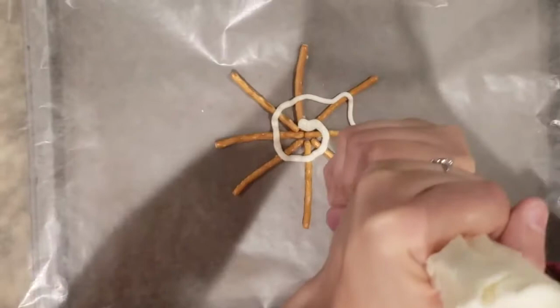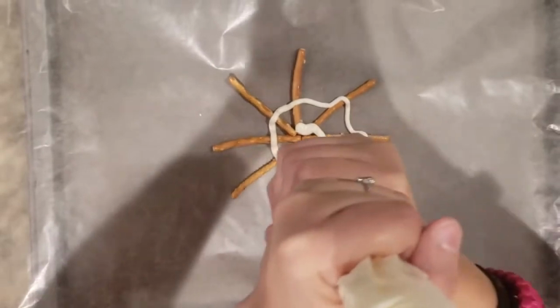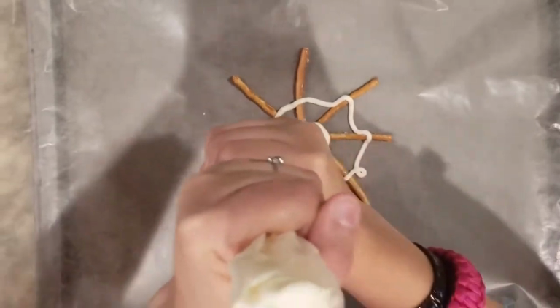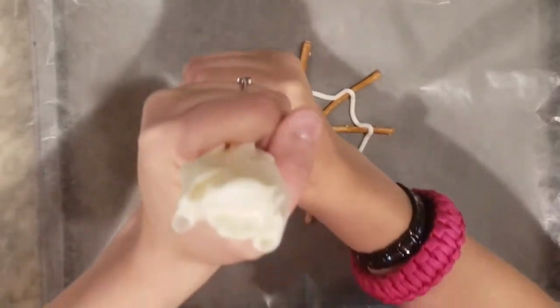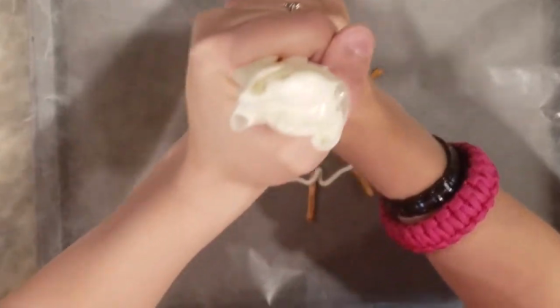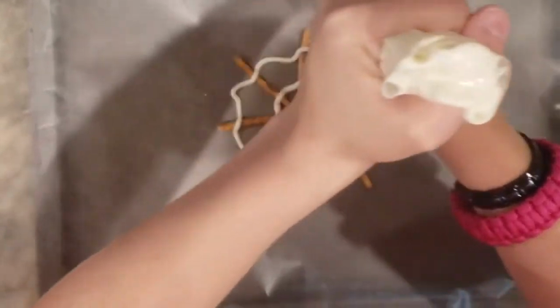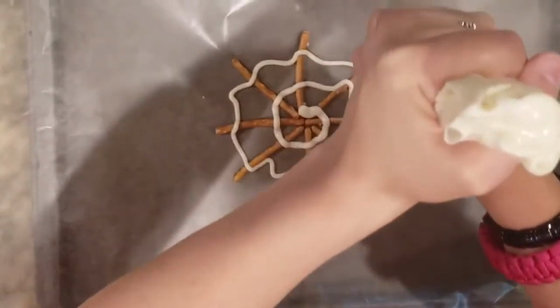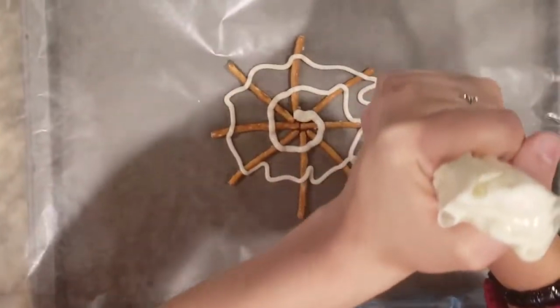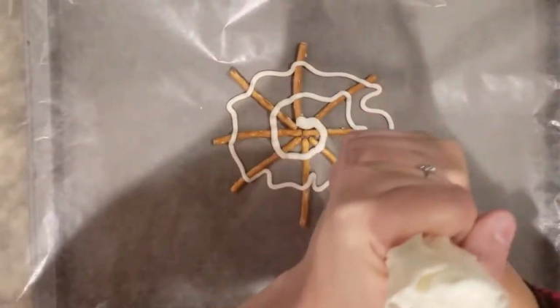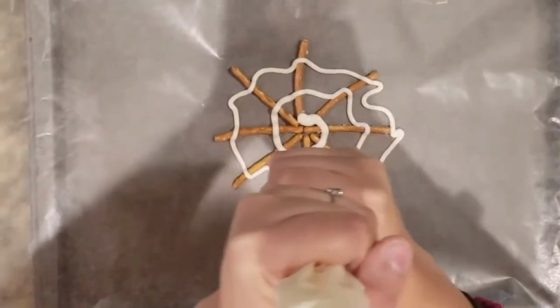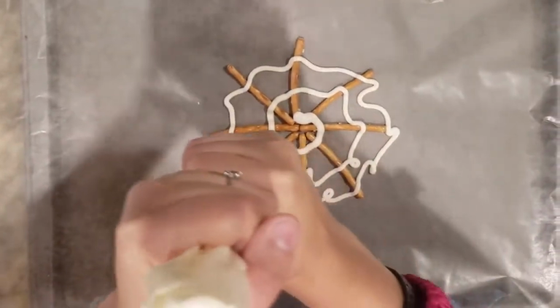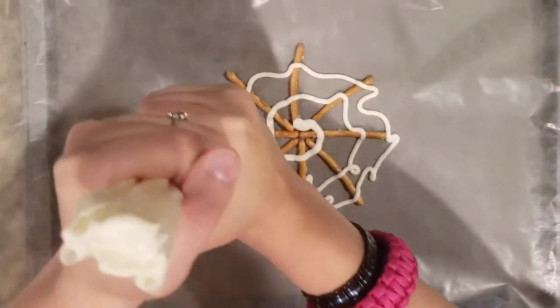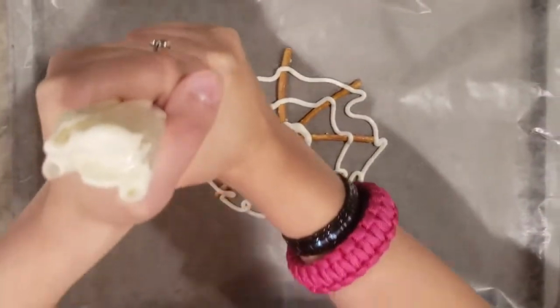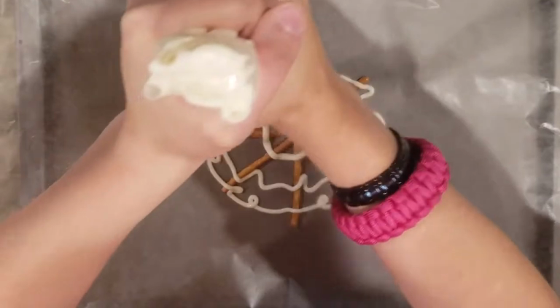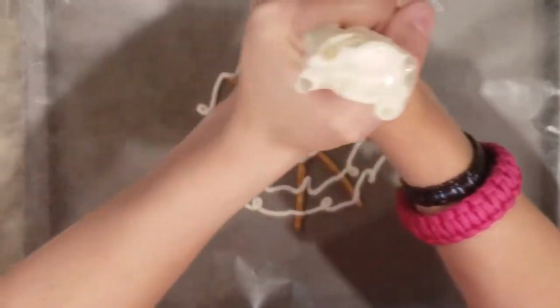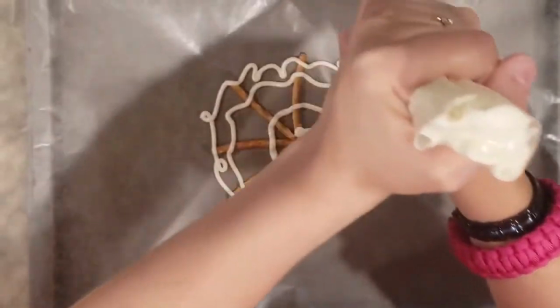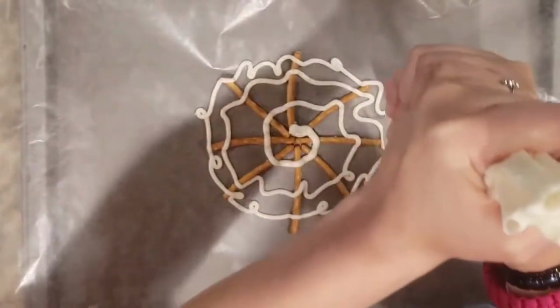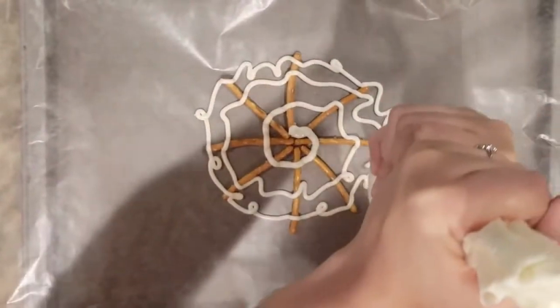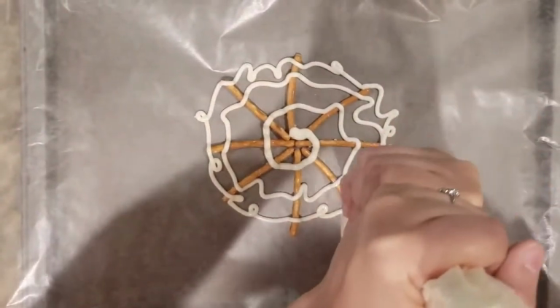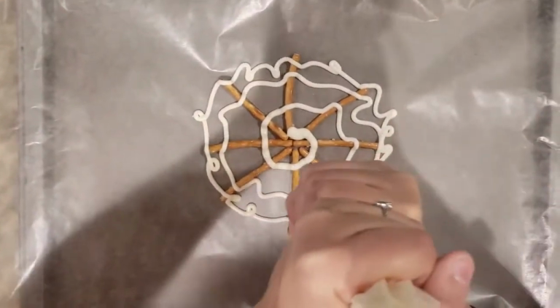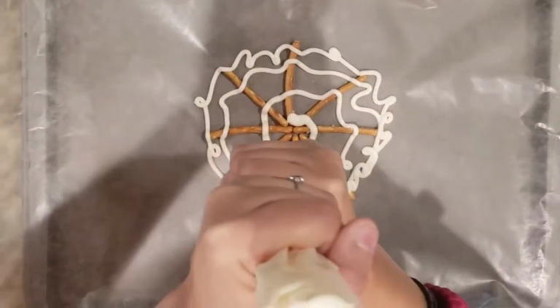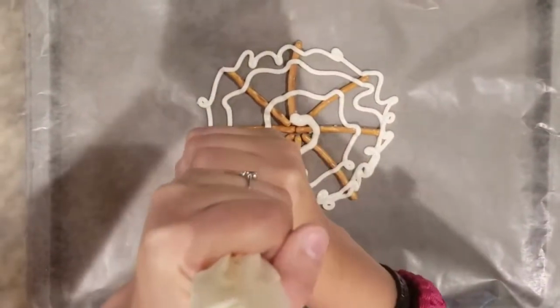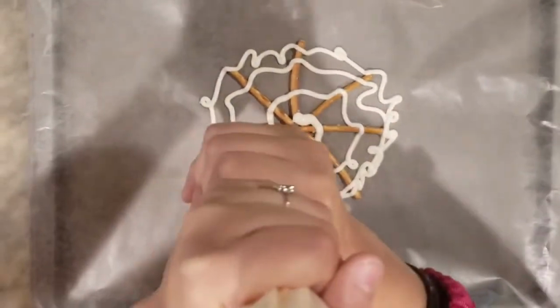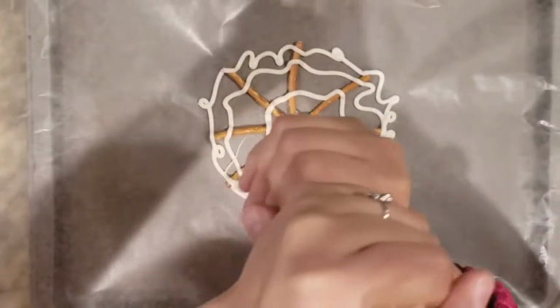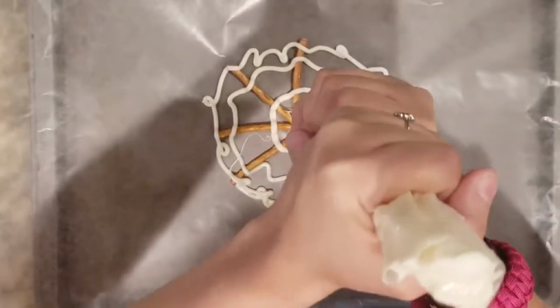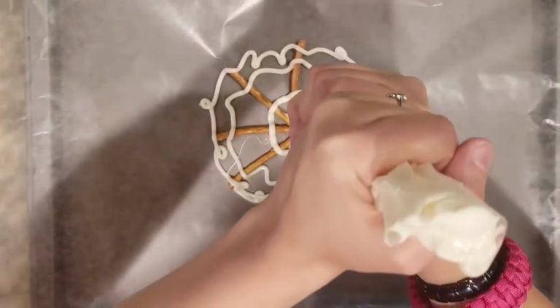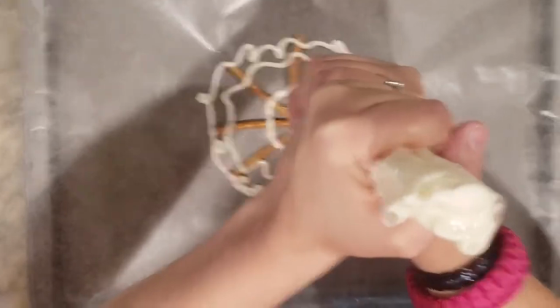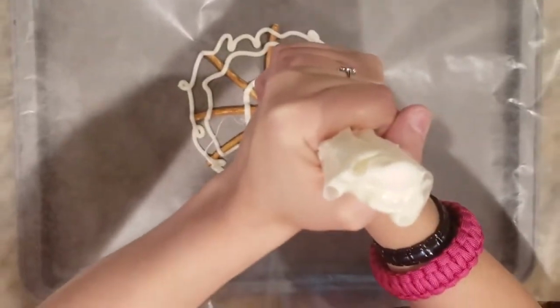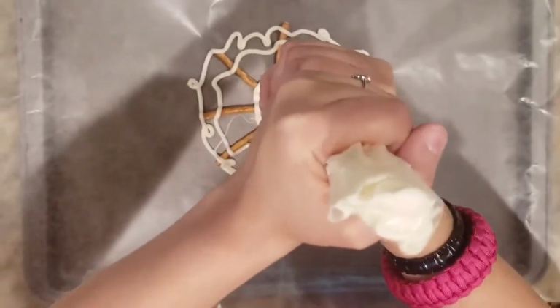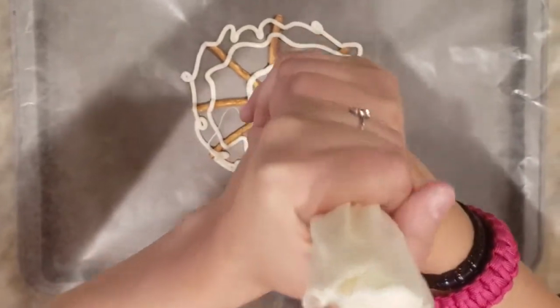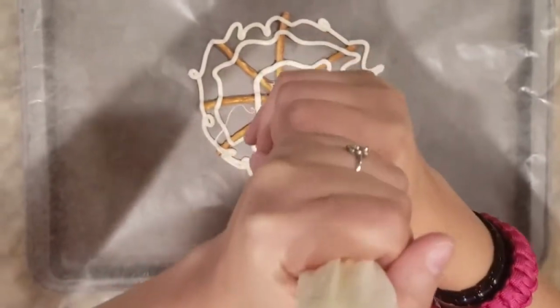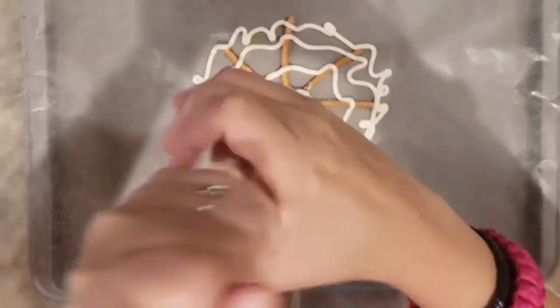As you can see, it looks quite a bit like a spider web. Now just for fun, we're going to go ahead and top ours with a spider ring that we picked up at the dollar store. They were sold in packs of eight, so it's not very expensive and it does add a fun little flair for the kids.